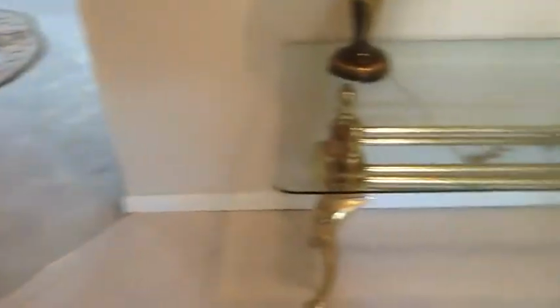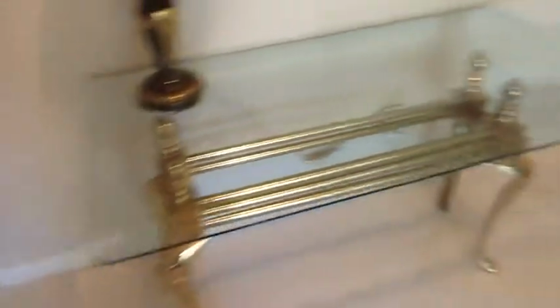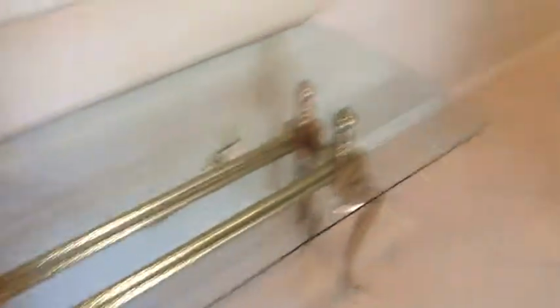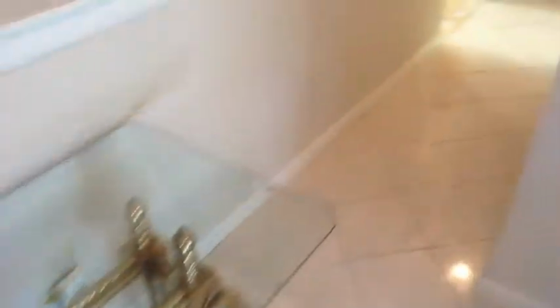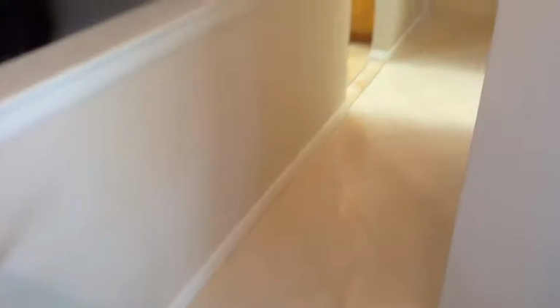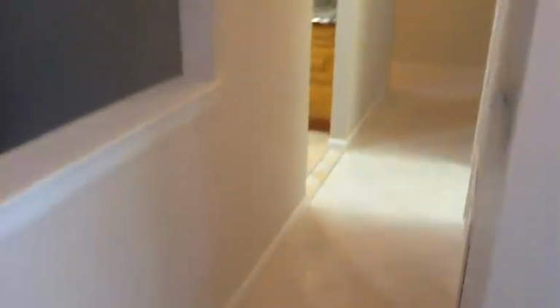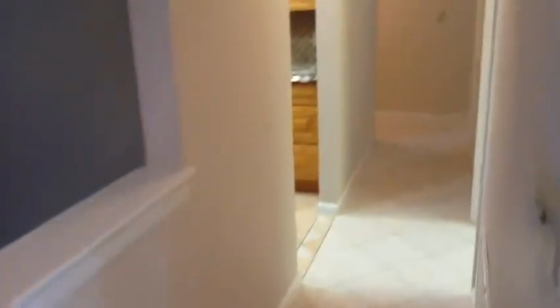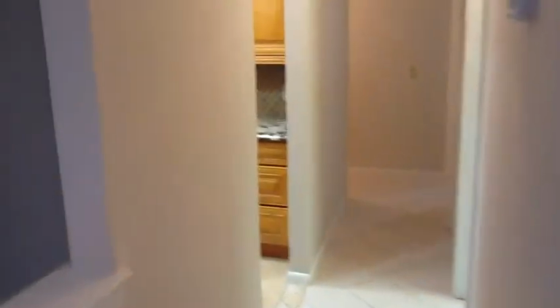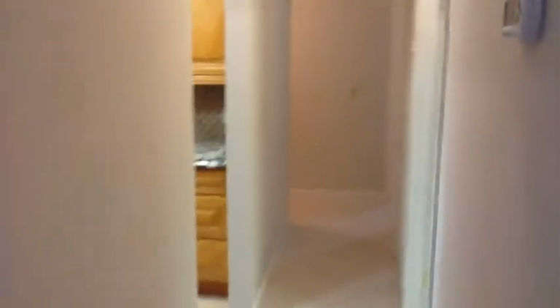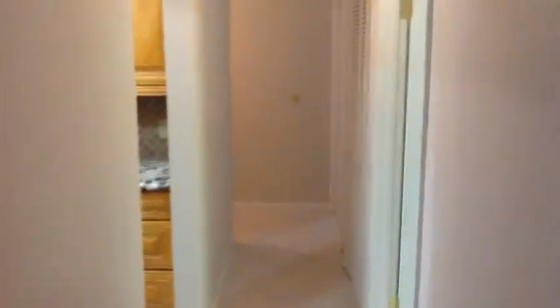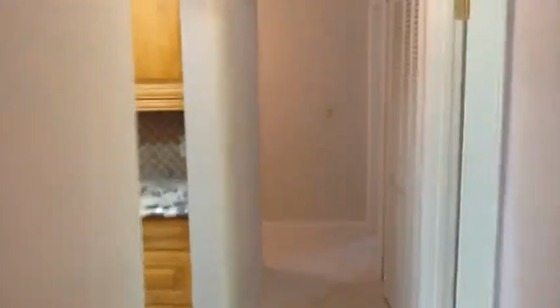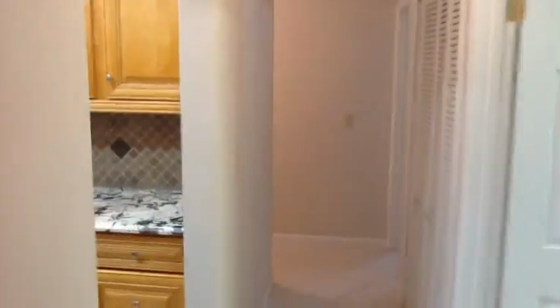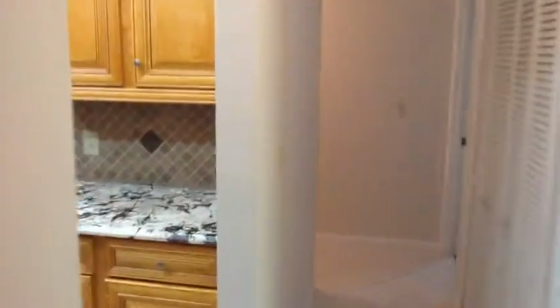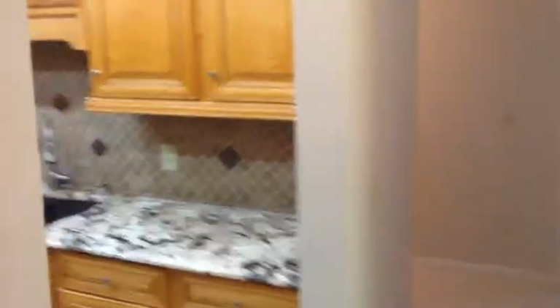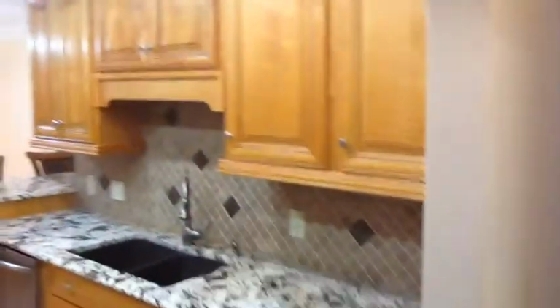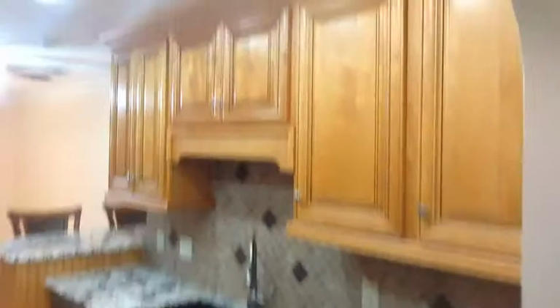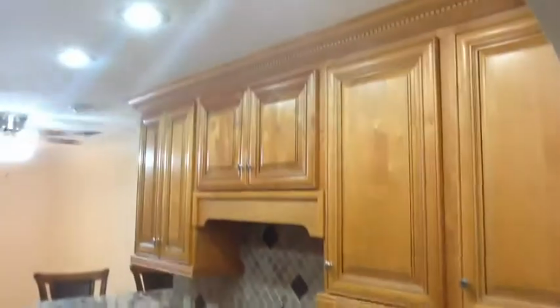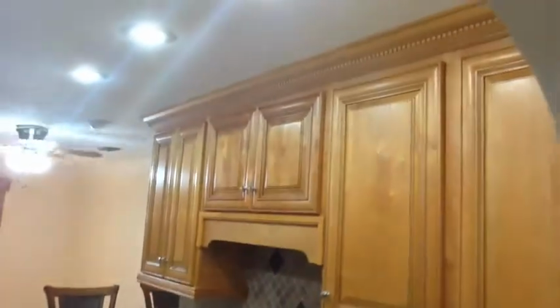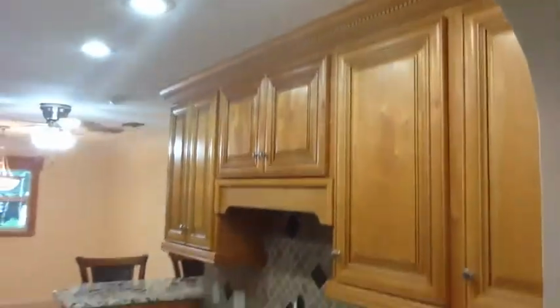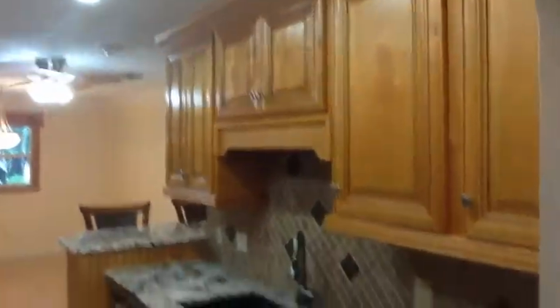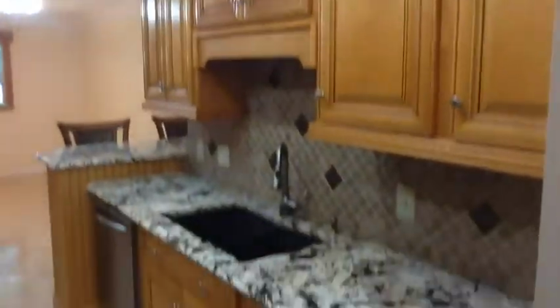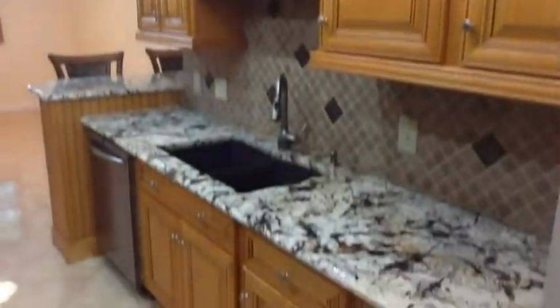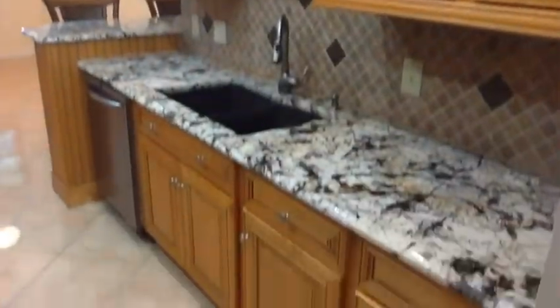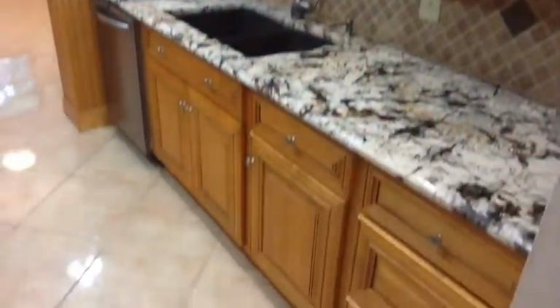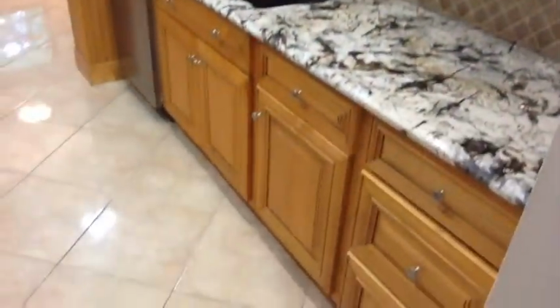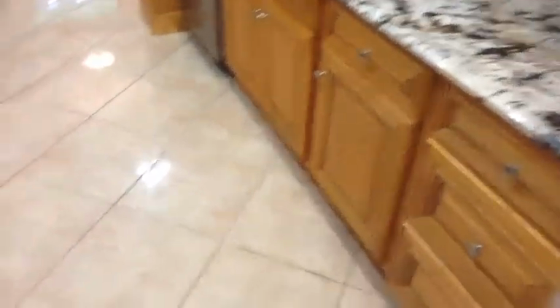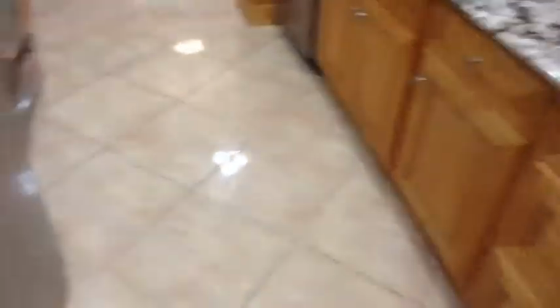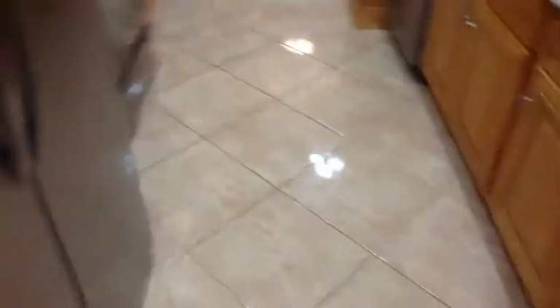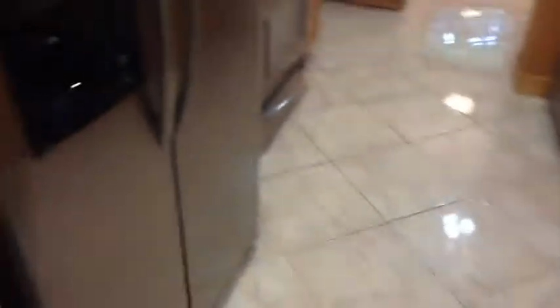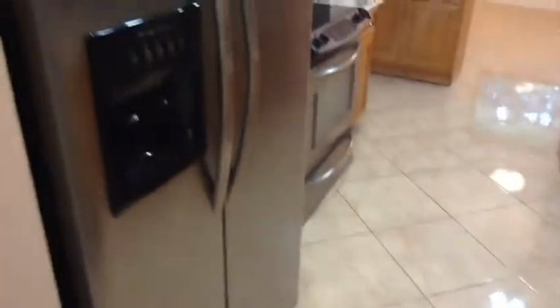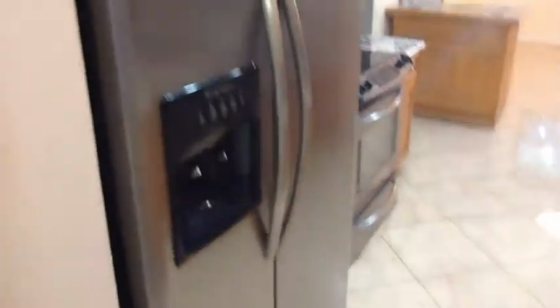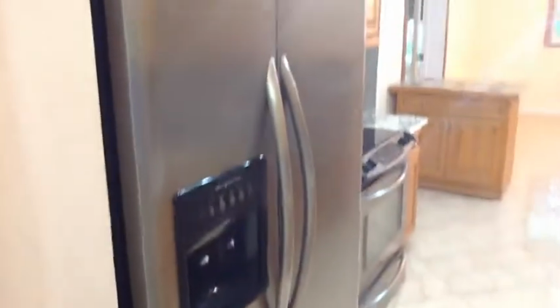We've got a dining room that we just saw, and down the hallway to the new kitchen. This kitchen has been updated and appointed with fine cabinetry and stainless steel appliances throughout.